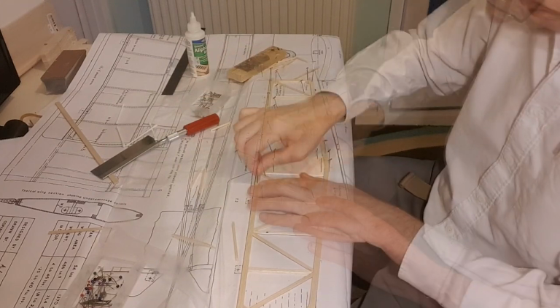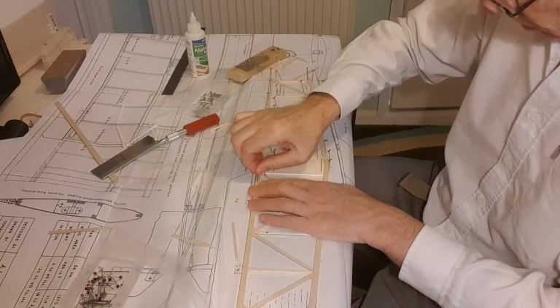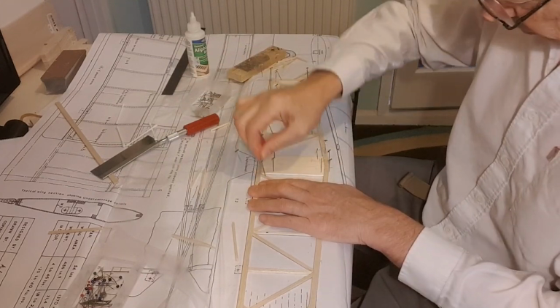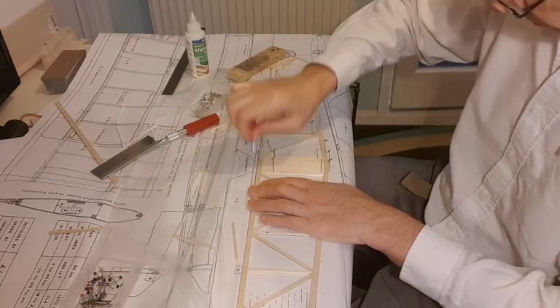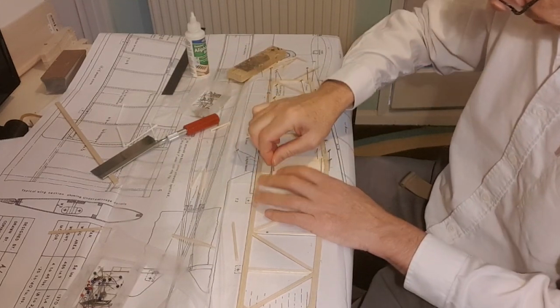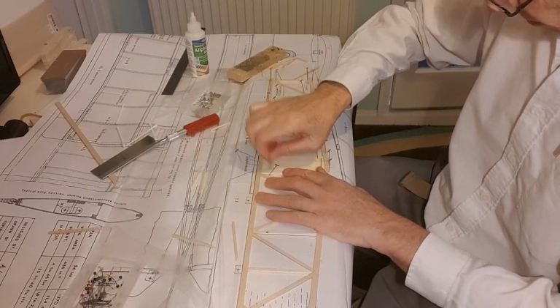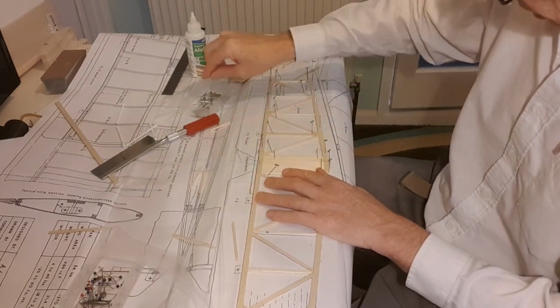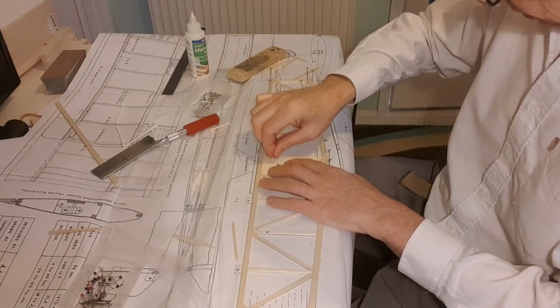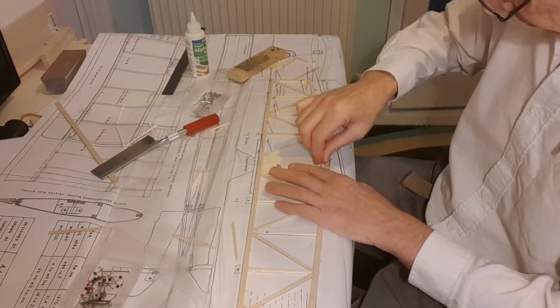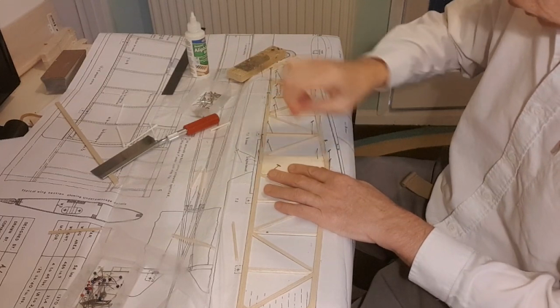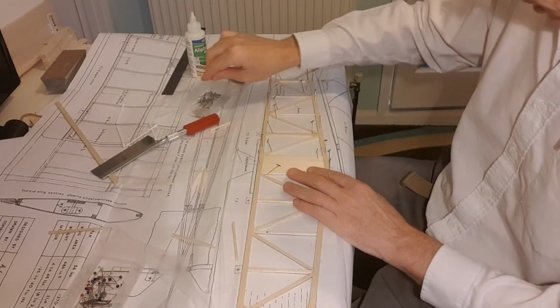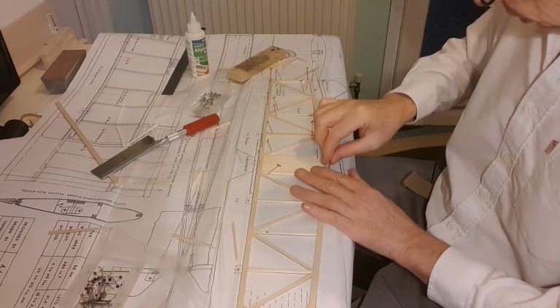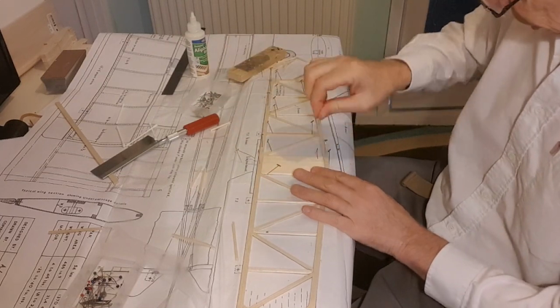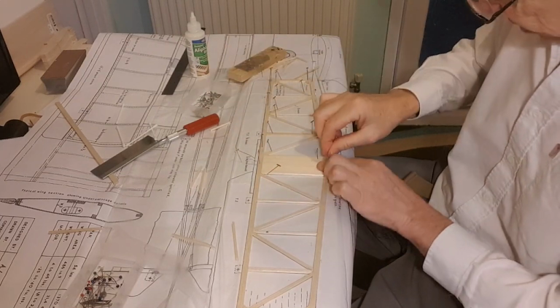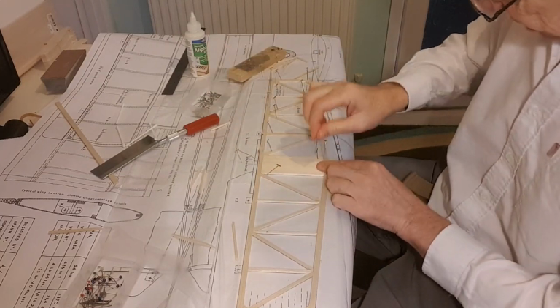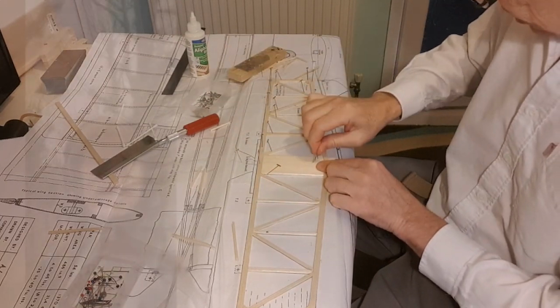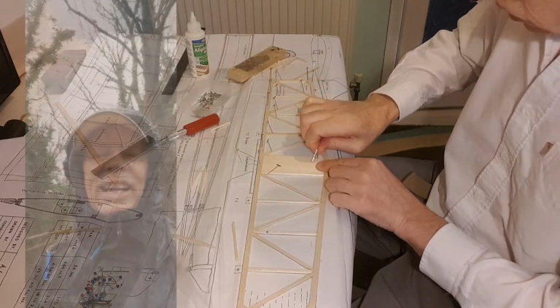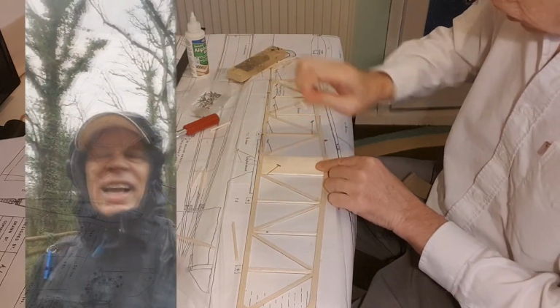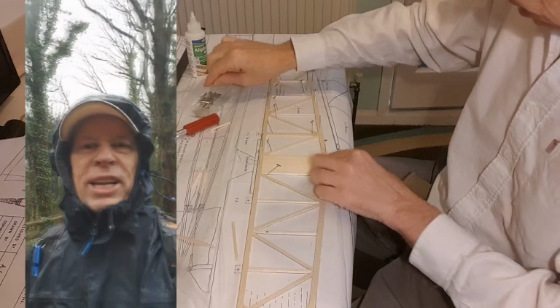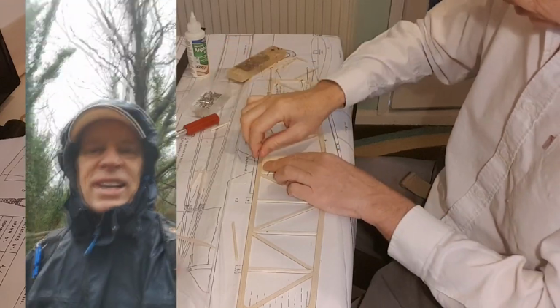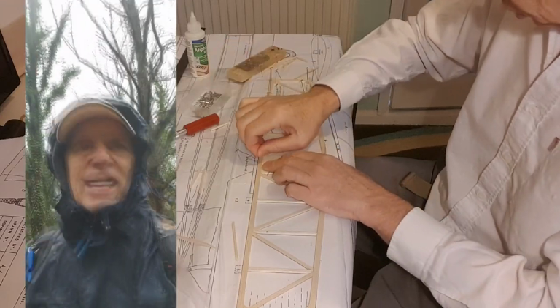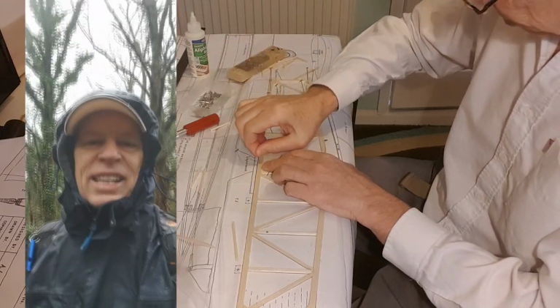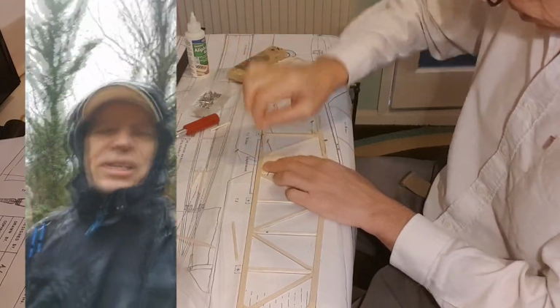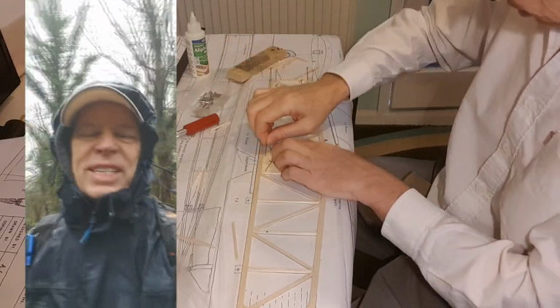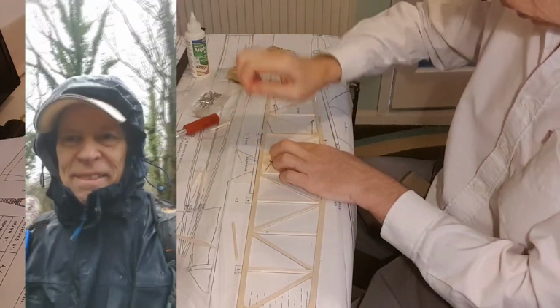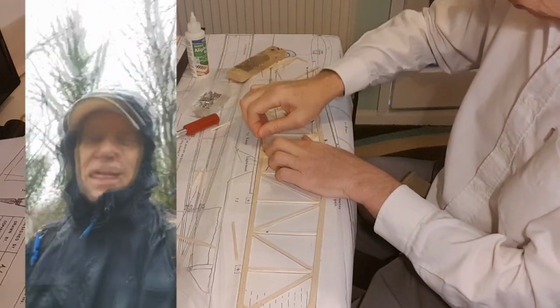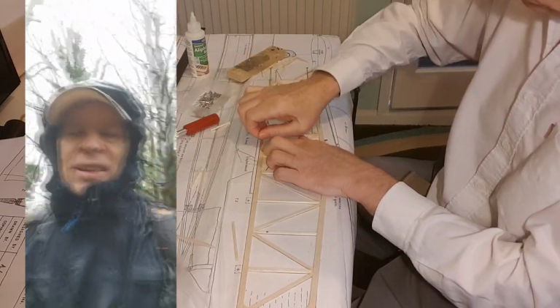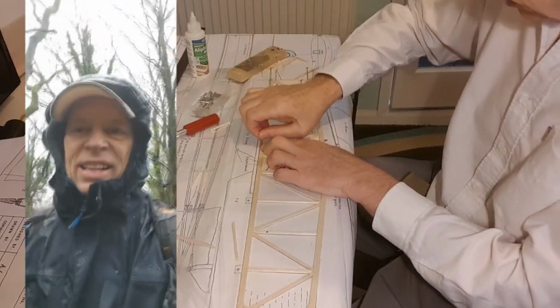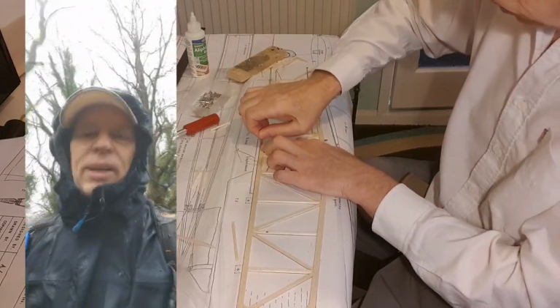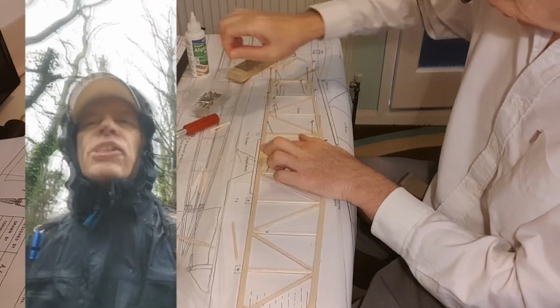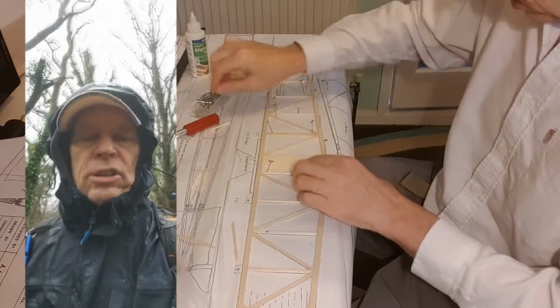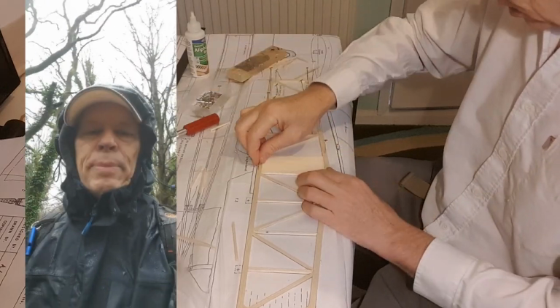And just to prove I've gone for a walk in the rain, I'll insert a picture here. Here we are, out in the woods while the glue sets on the tail plane.